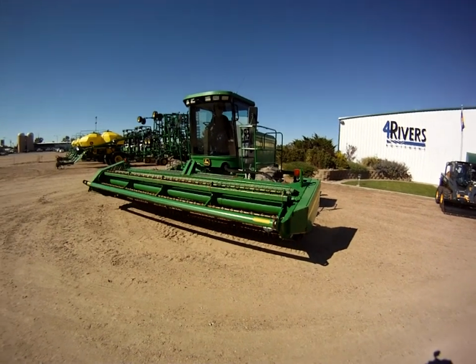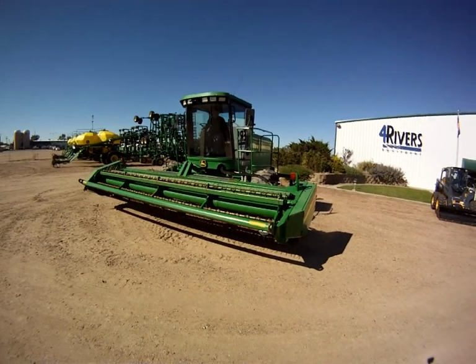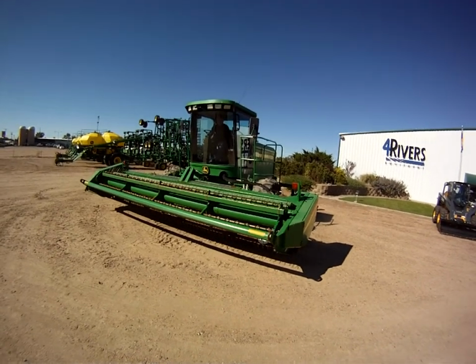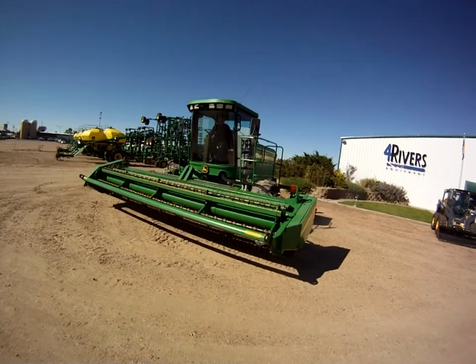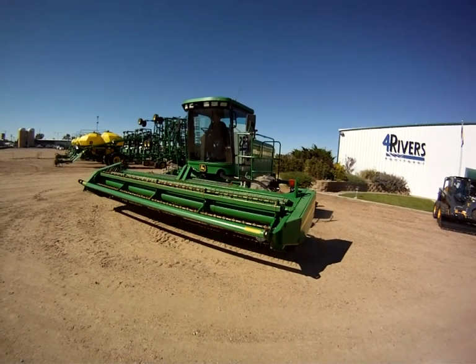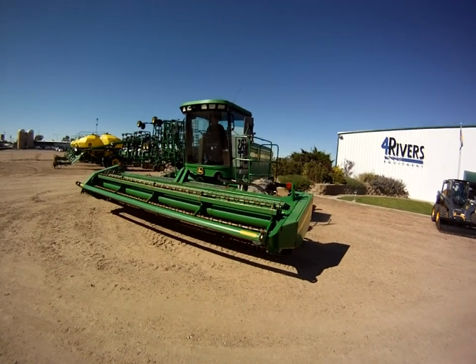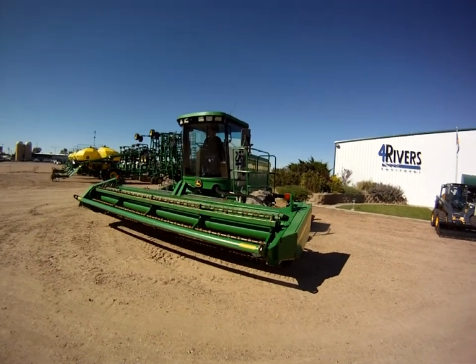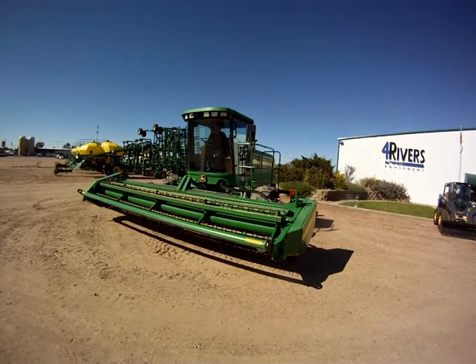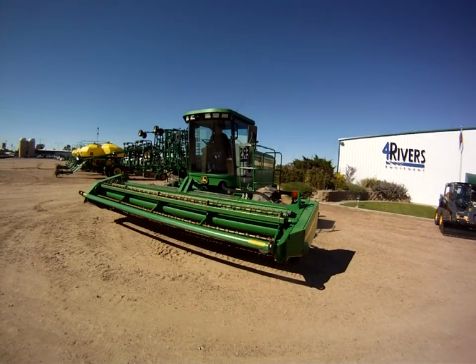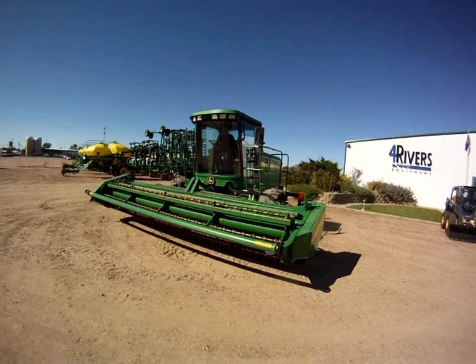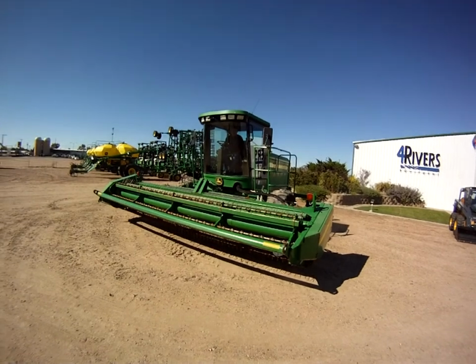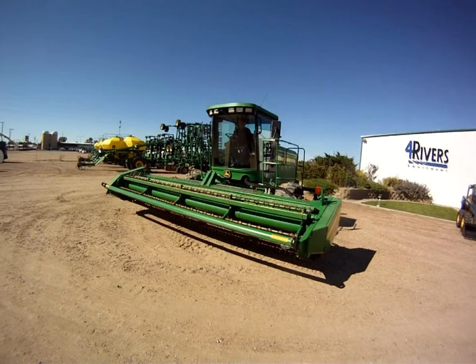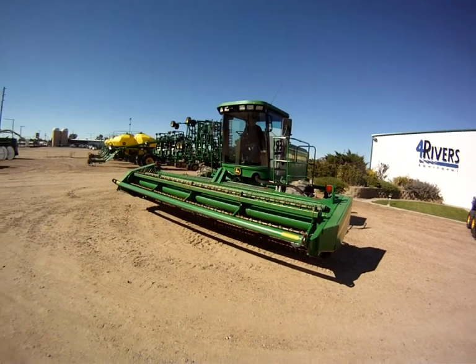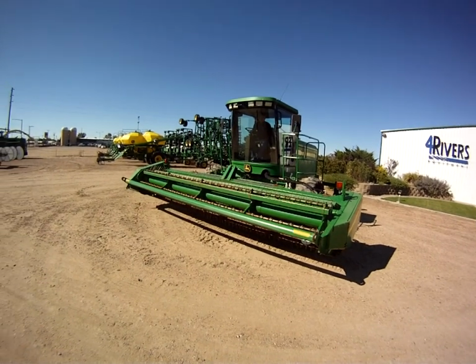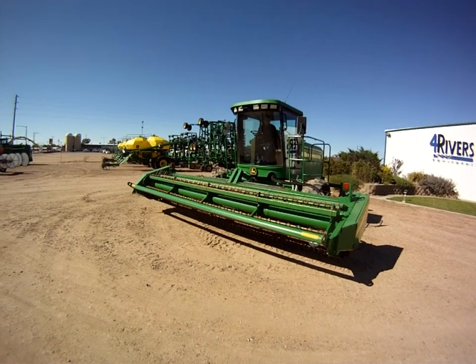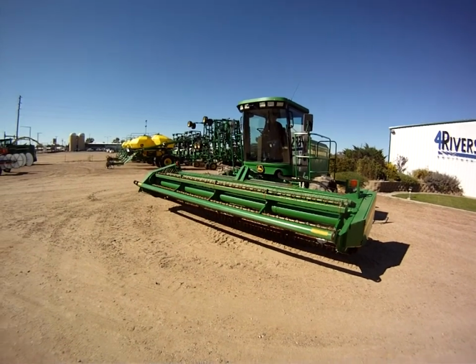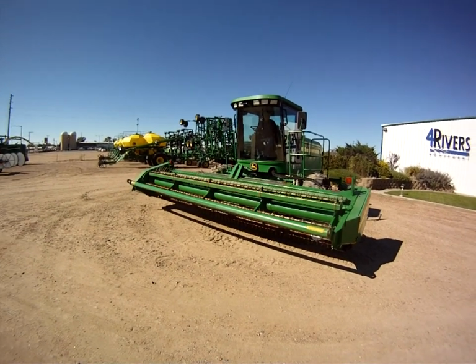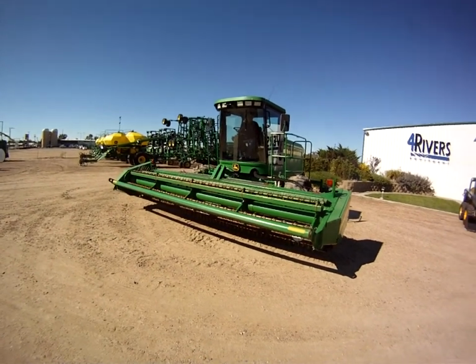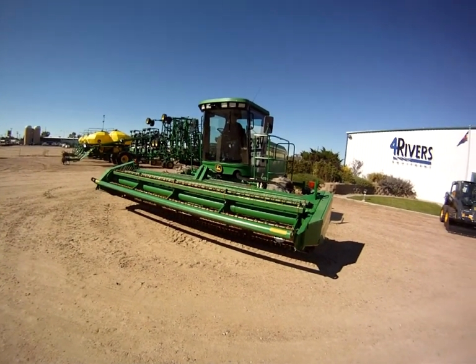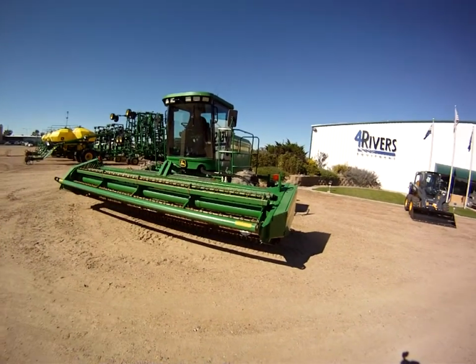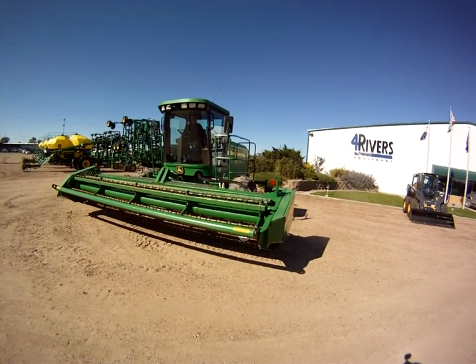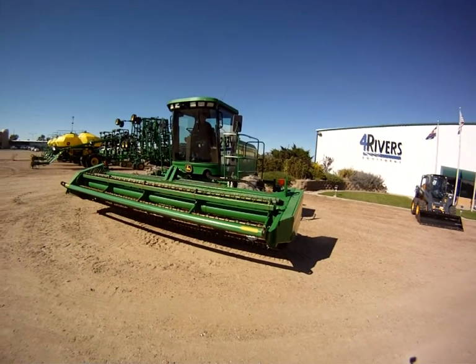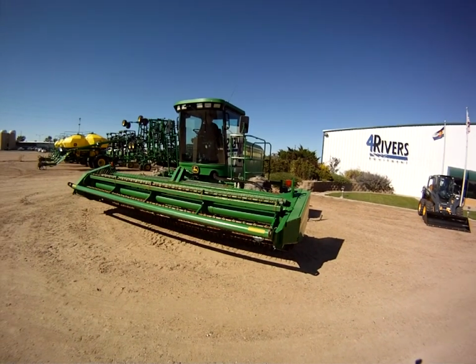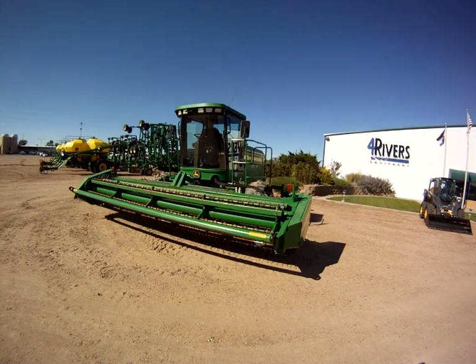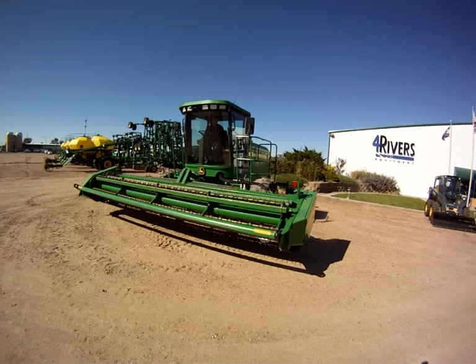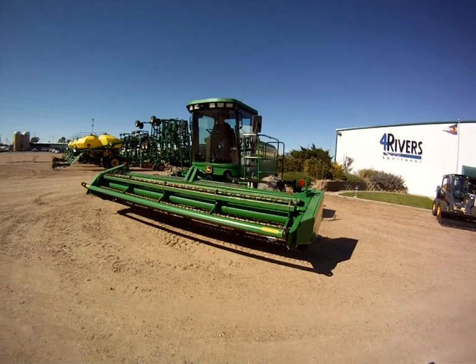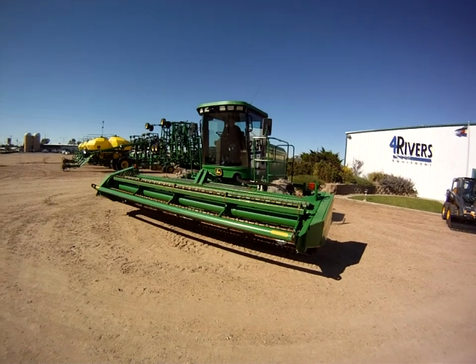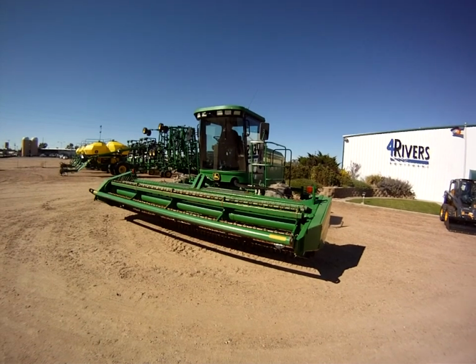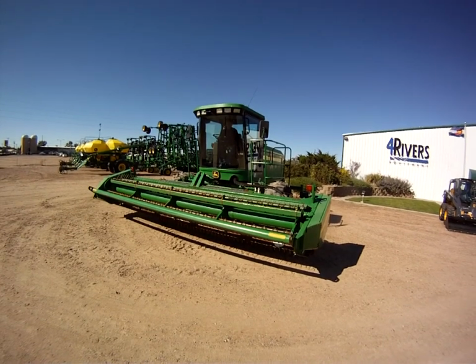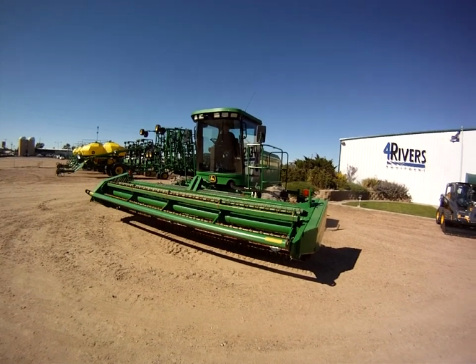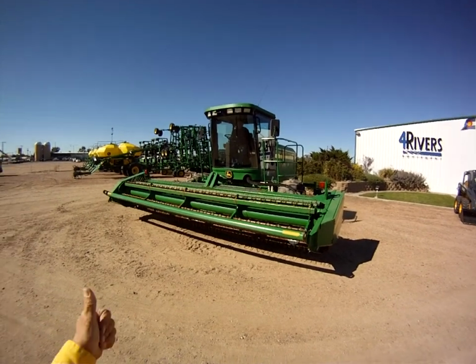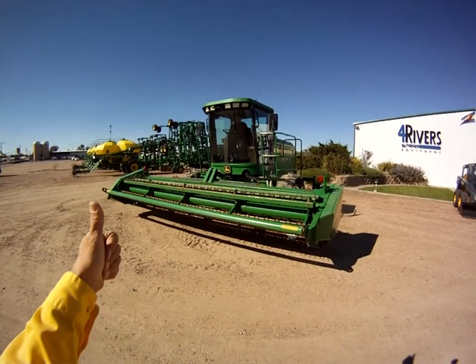Here we have our 2005 4895 John Deere wind rower with an 18 foot head. I'm going to have him start it and then we're going to go through the motions a little bit and do a look around.